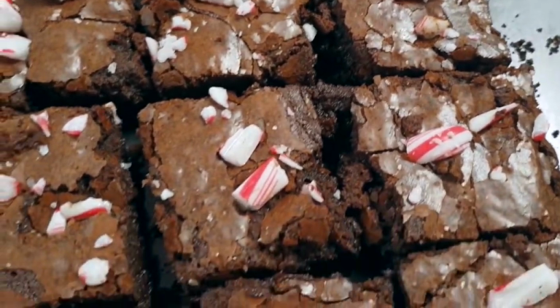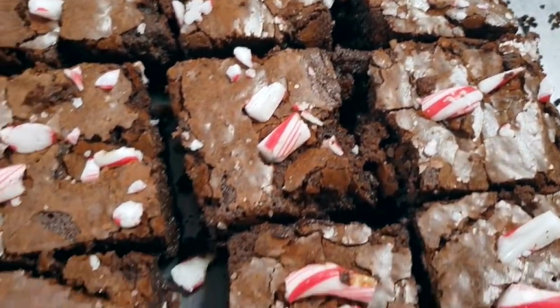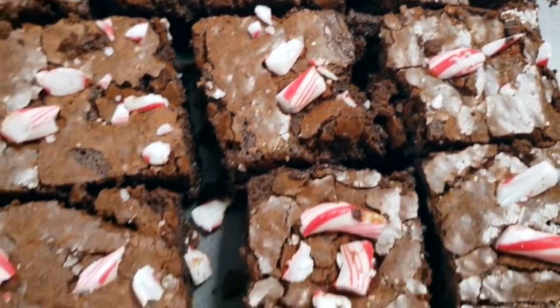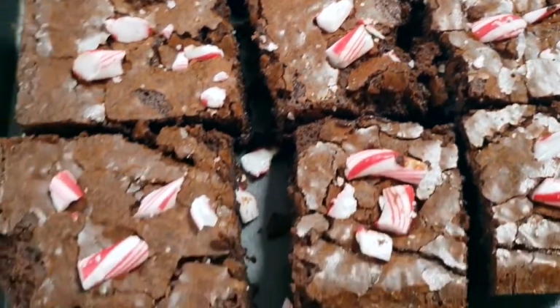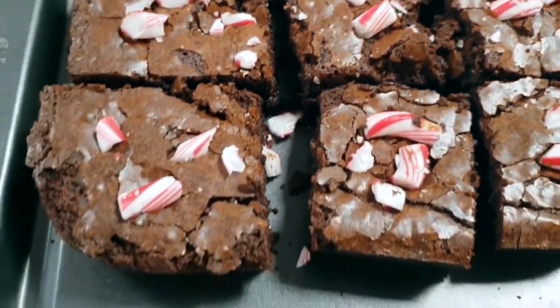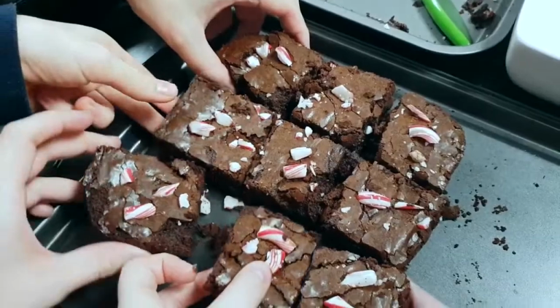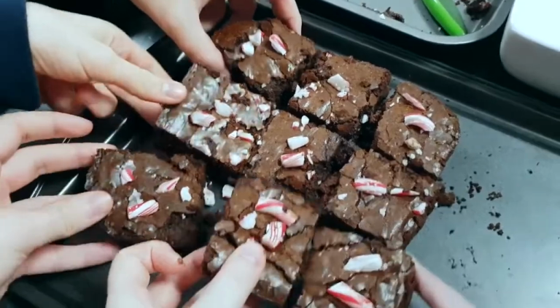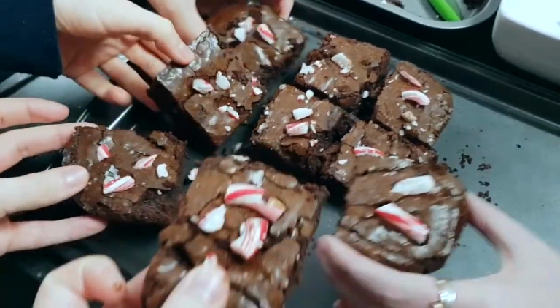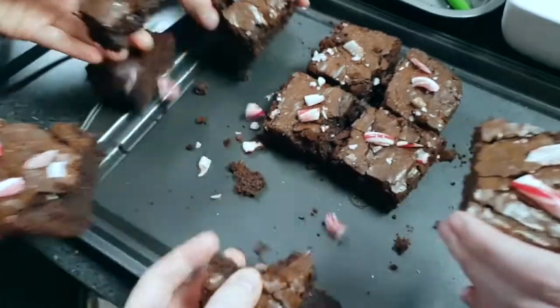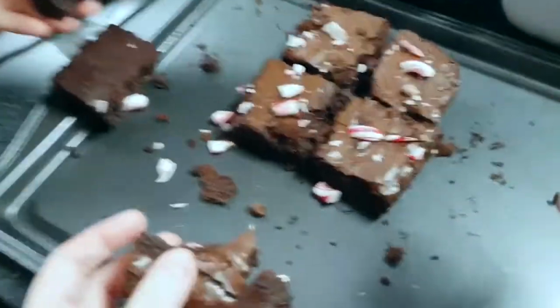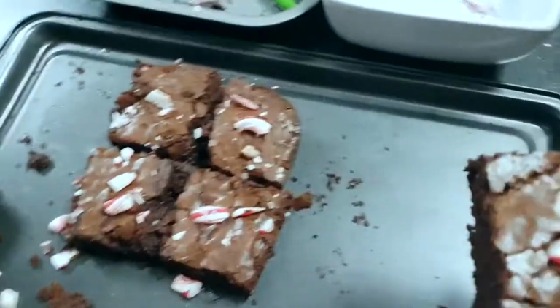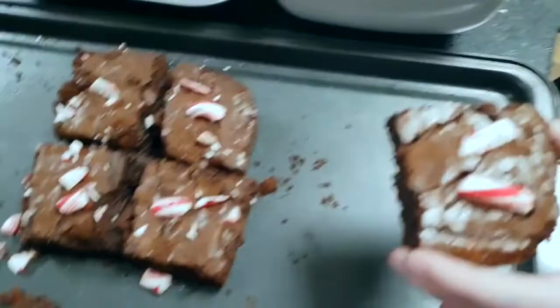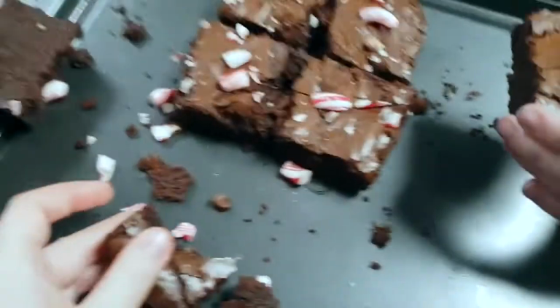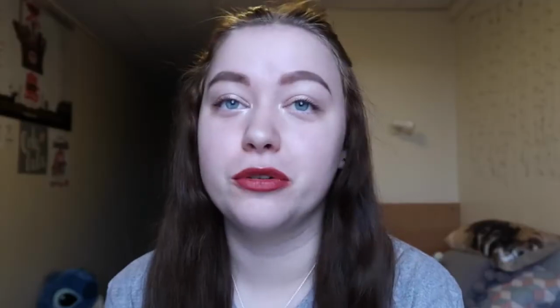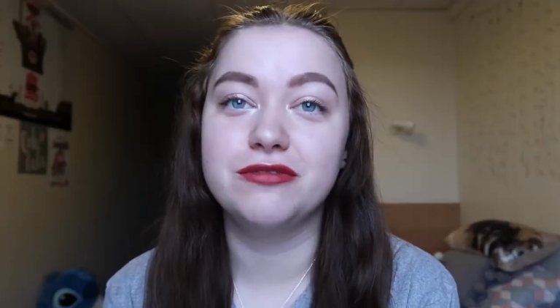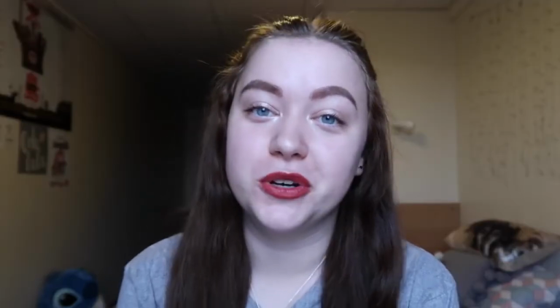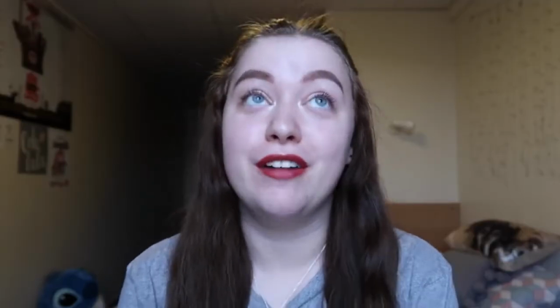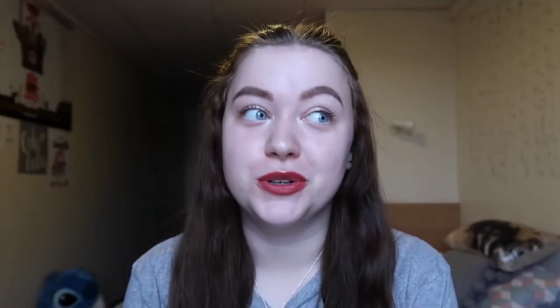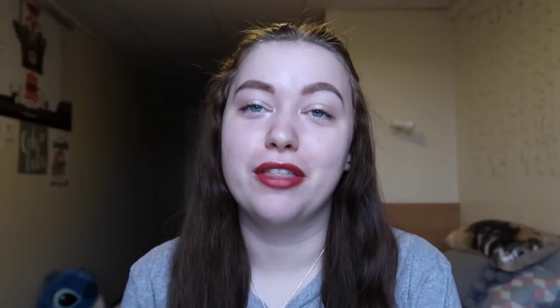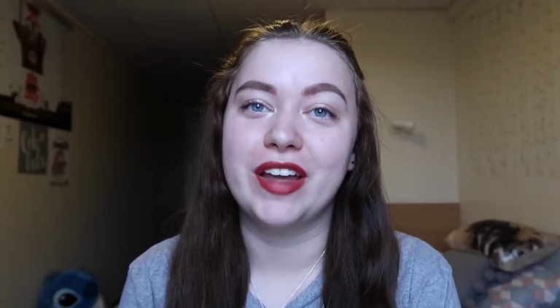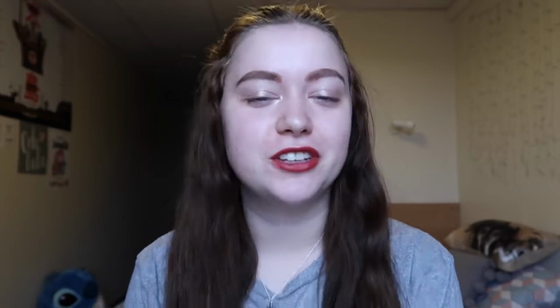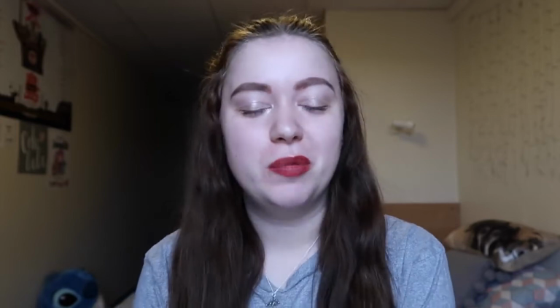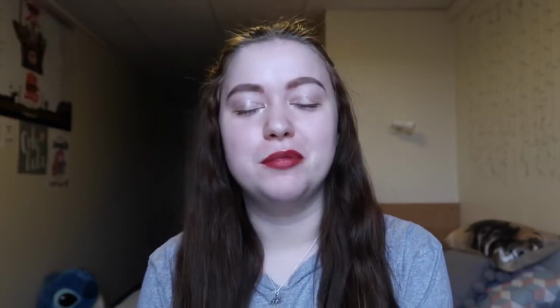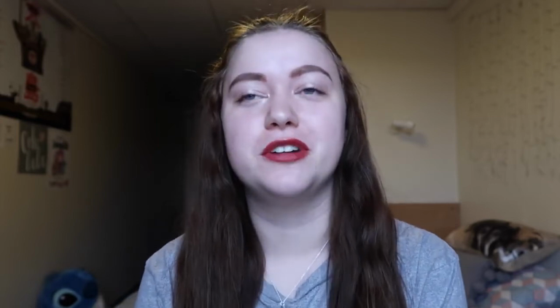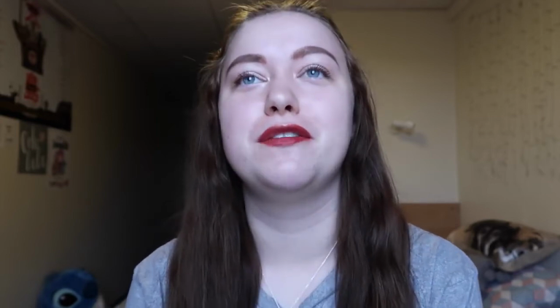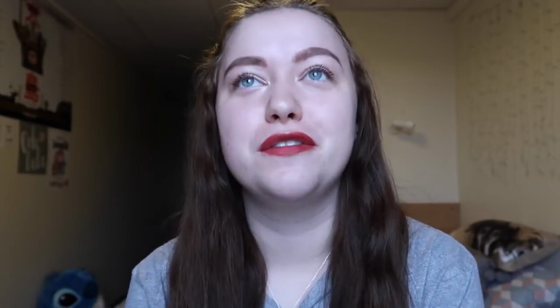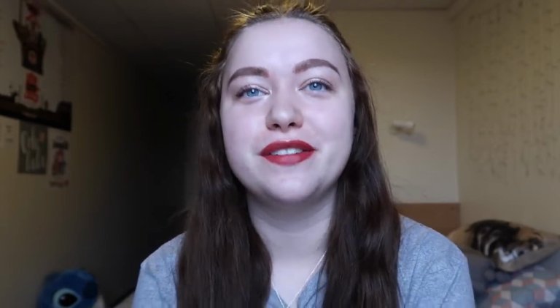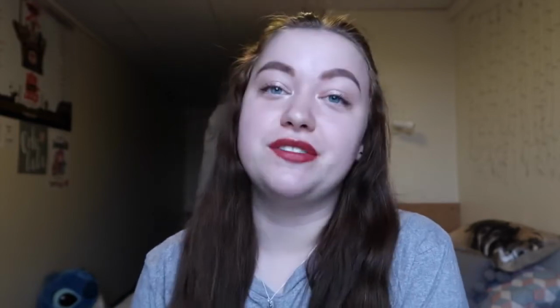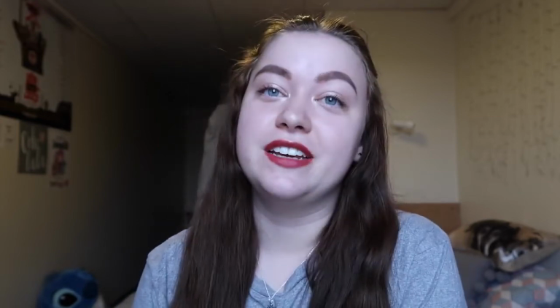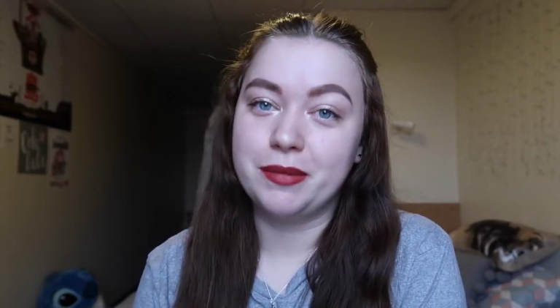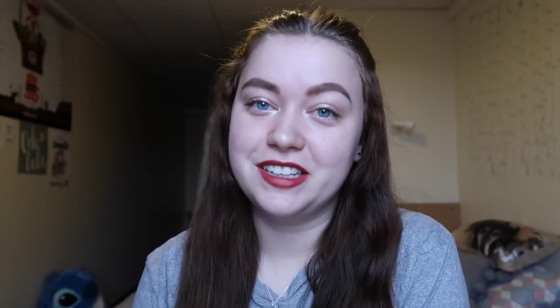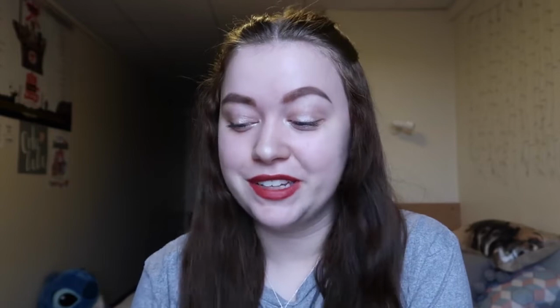As you can see they went down a treat — we attempted to all take one at the same time but apparently that did not work! Everyone really enjoyed them, I really enjoyed them. I thought they were great. That extra little bit of peppermint just really made it feel so festive. I would definitely recommend these brownies.